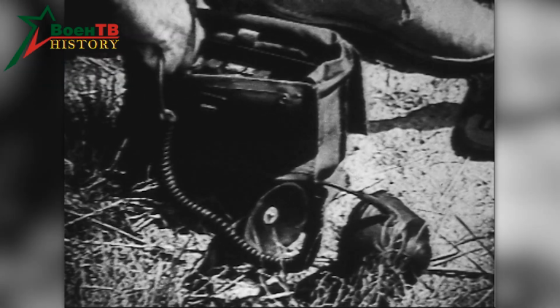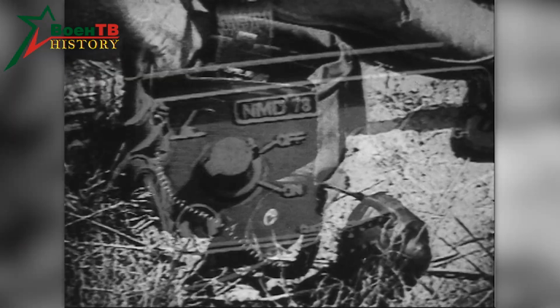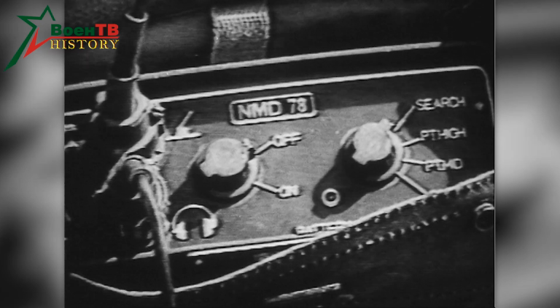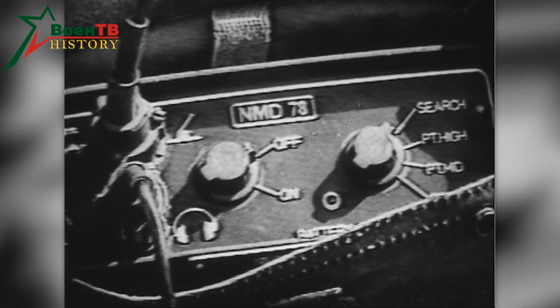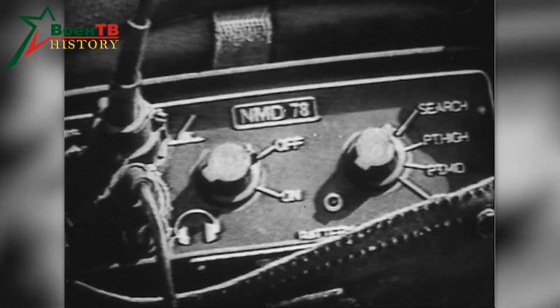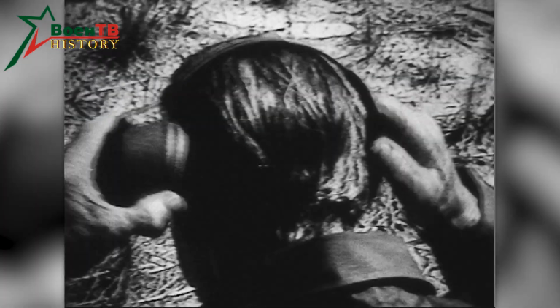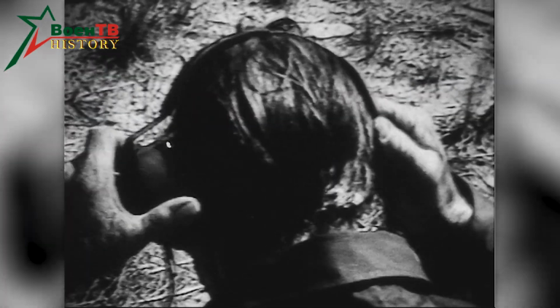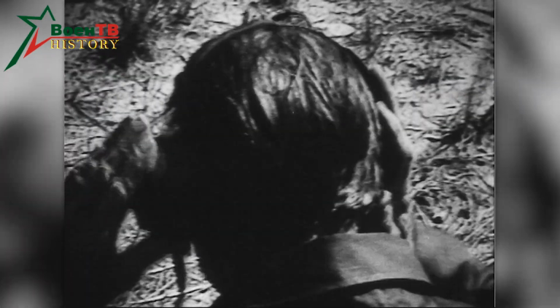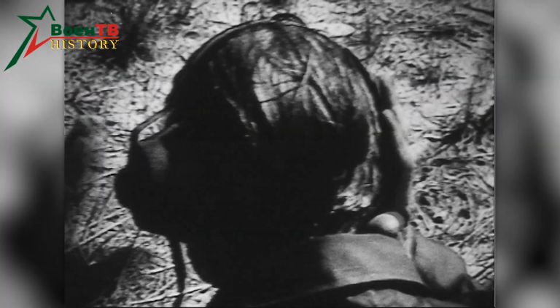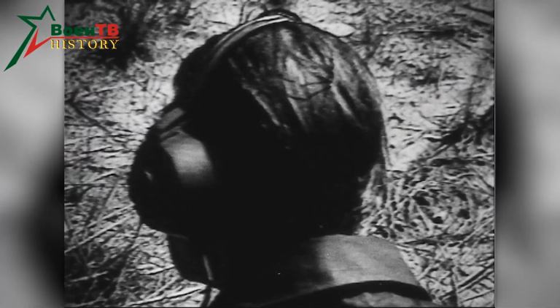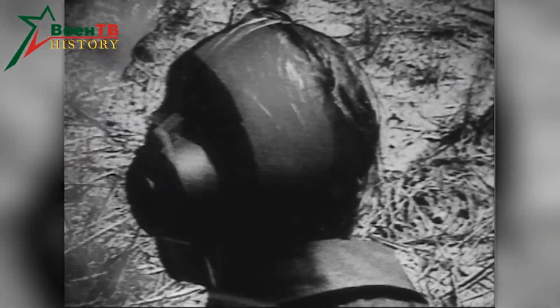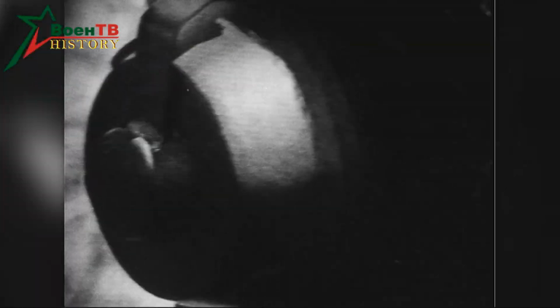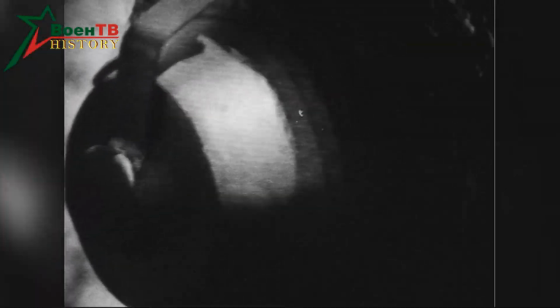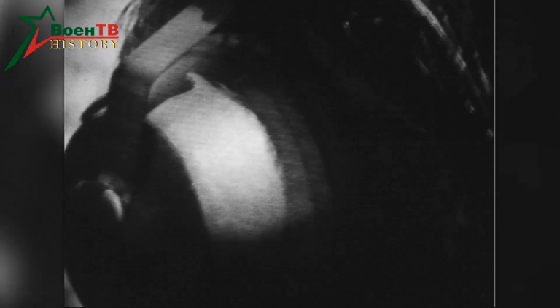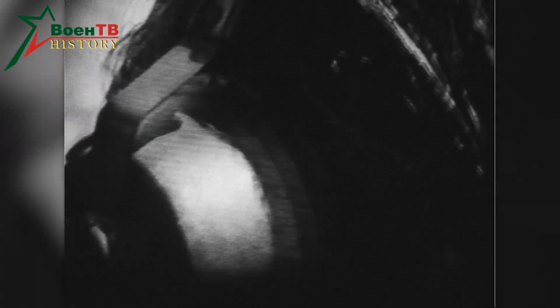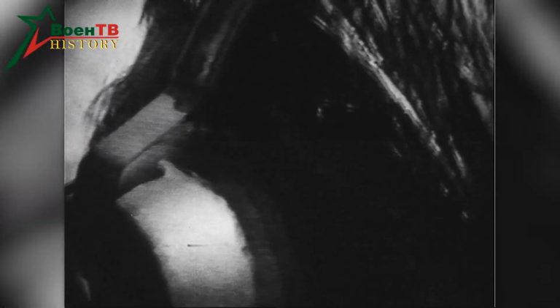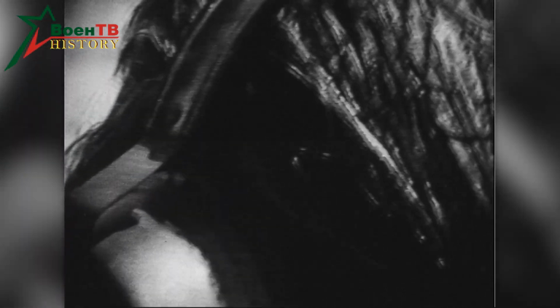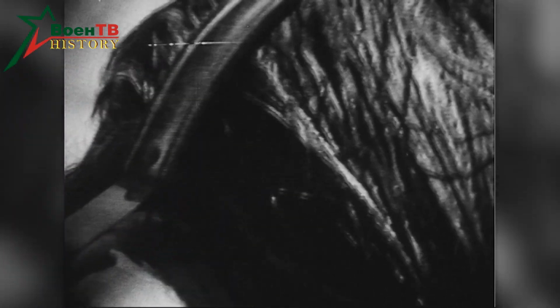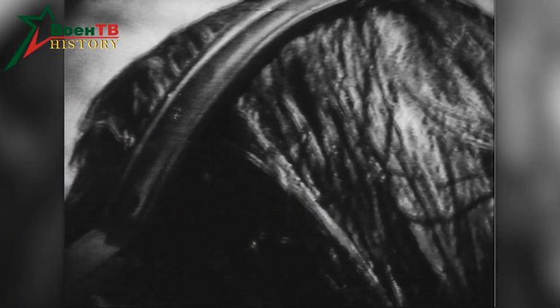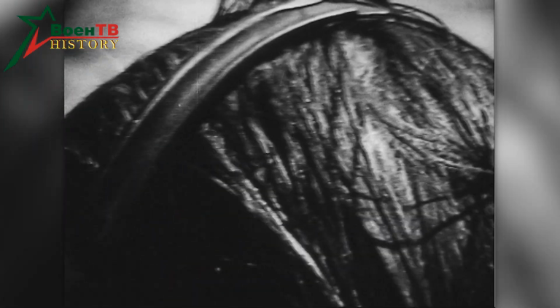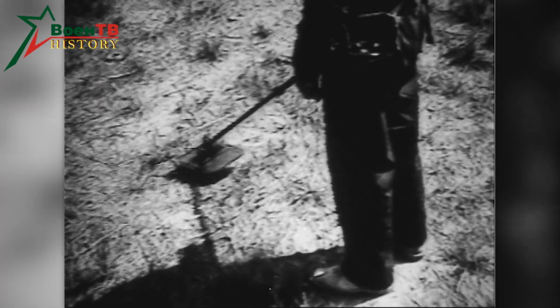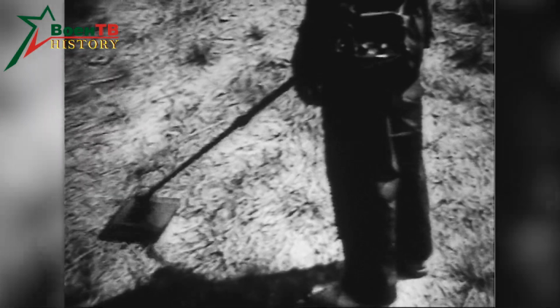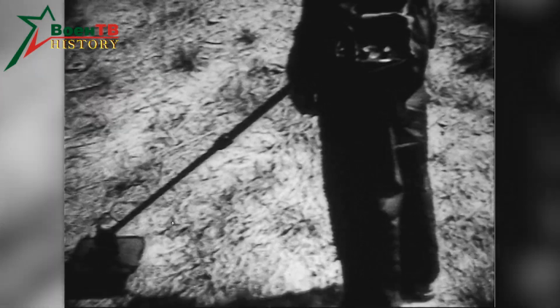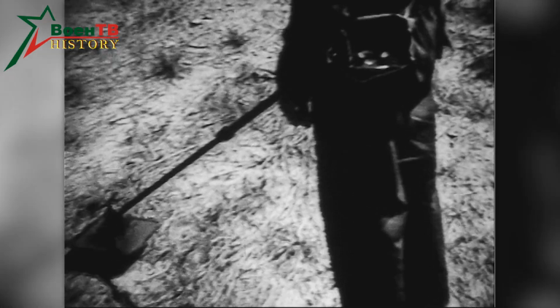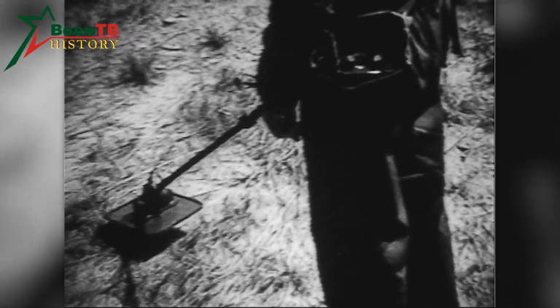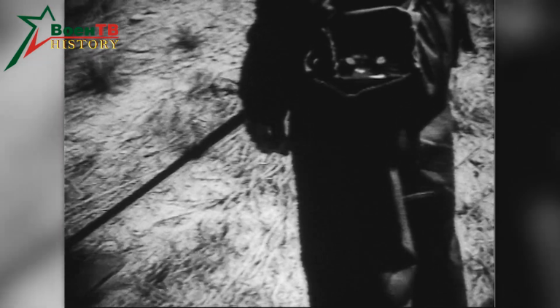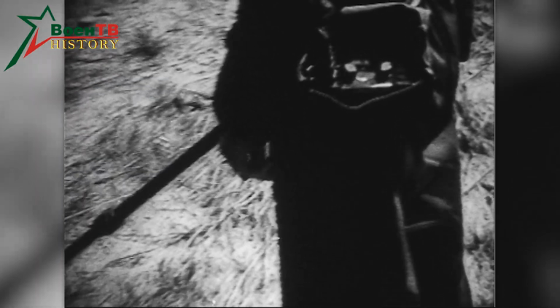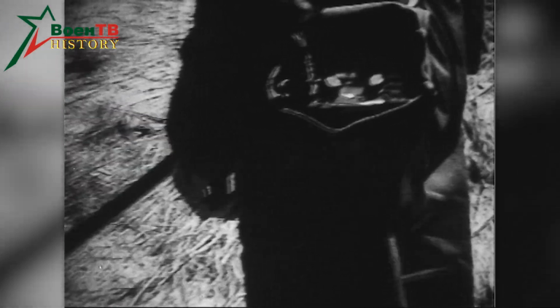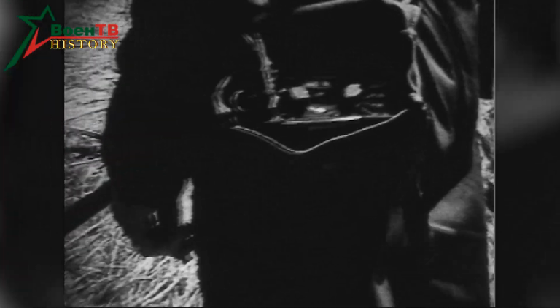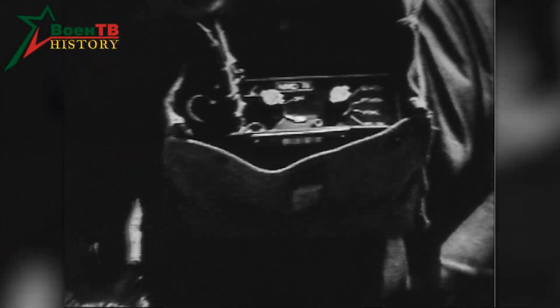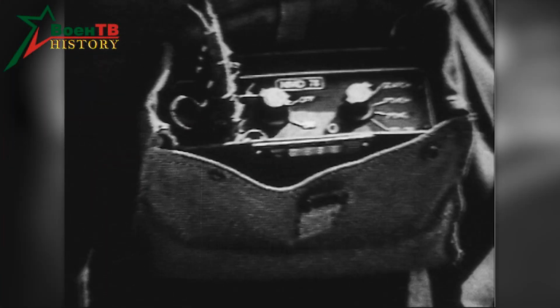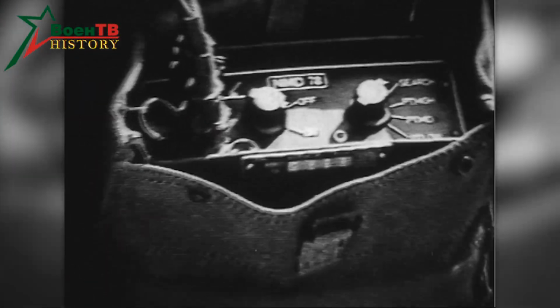The electronic block includes a microprocessor for rapid analysis of received signals and their comparison with reference signals. The block automatically reconfigures the operating mode of the device depending on changes in the nature of the ground.